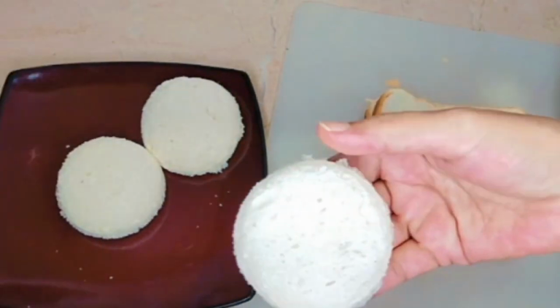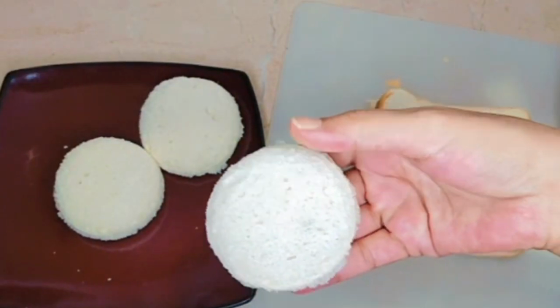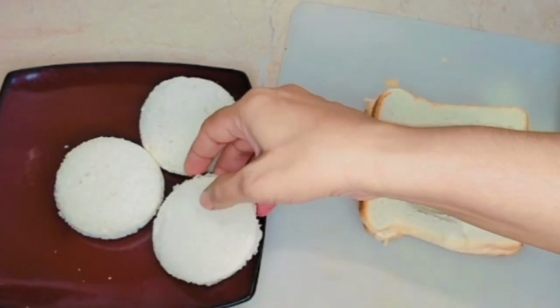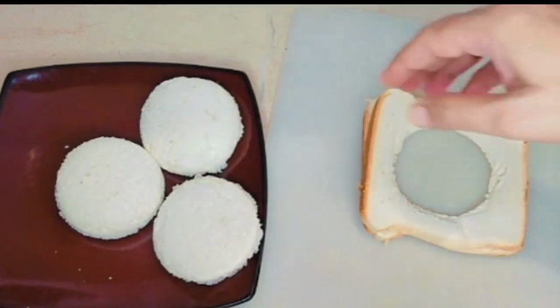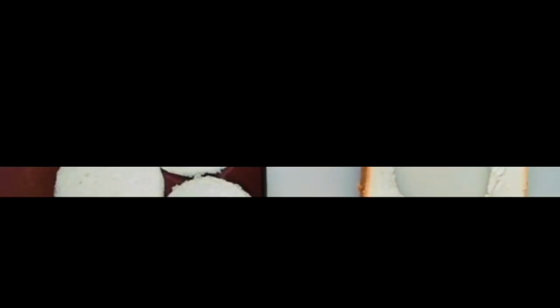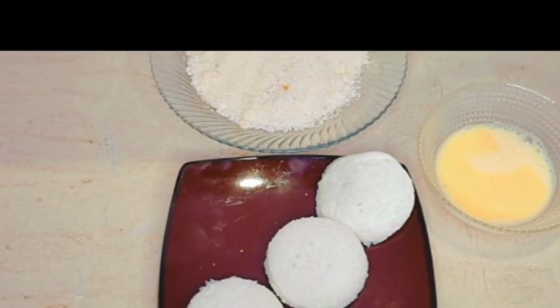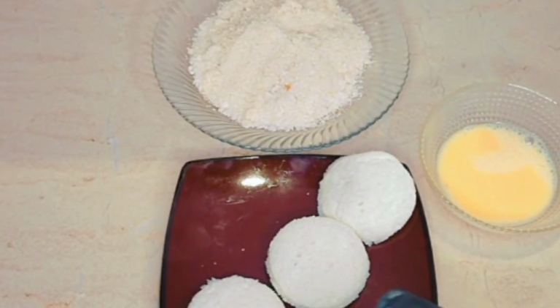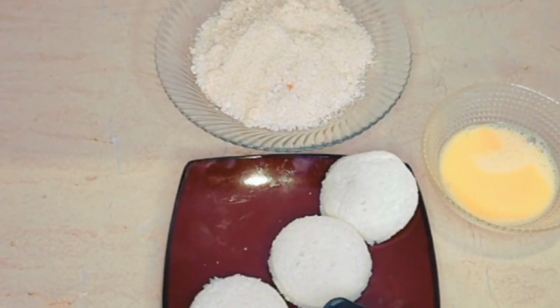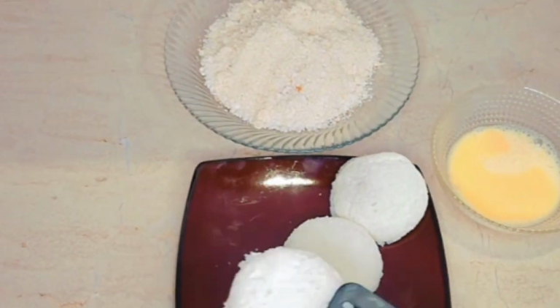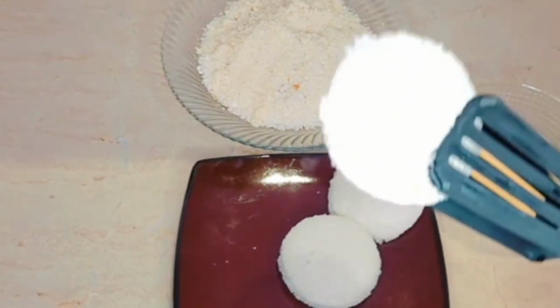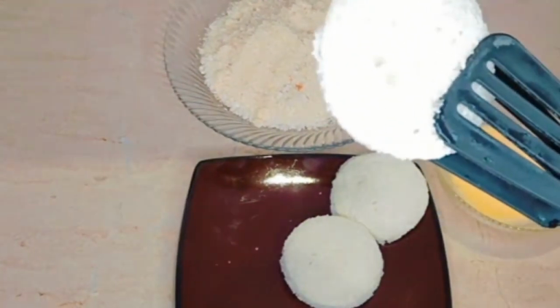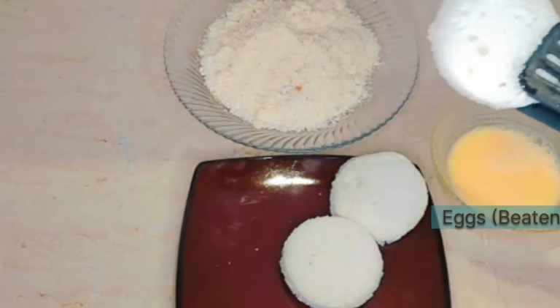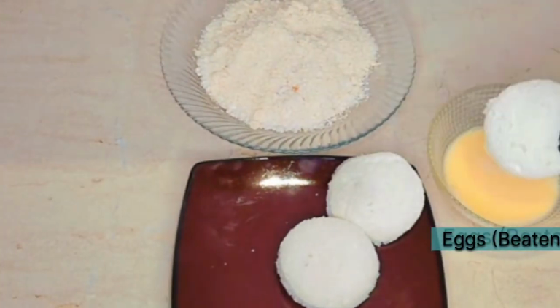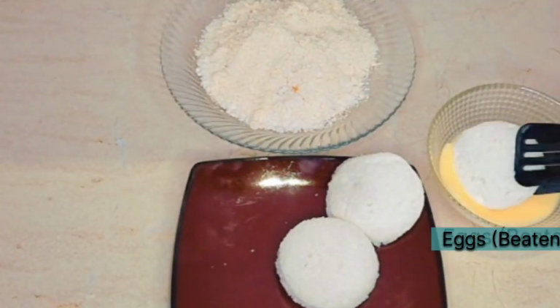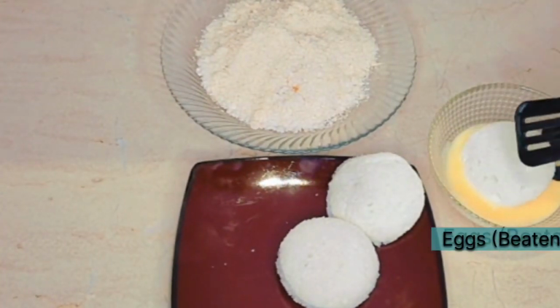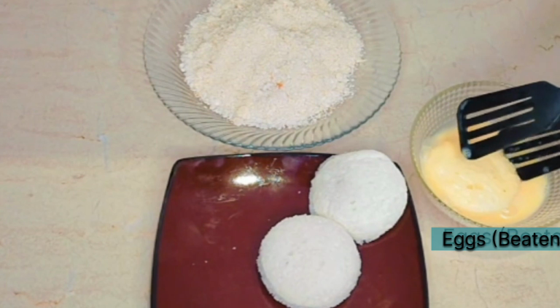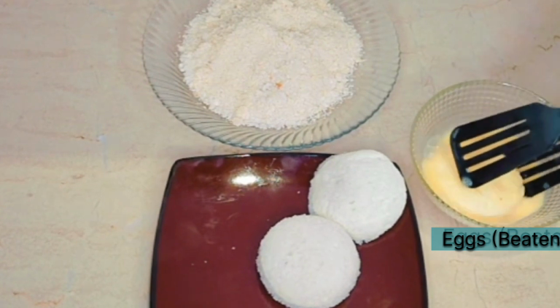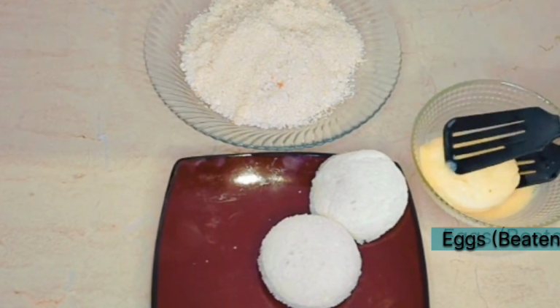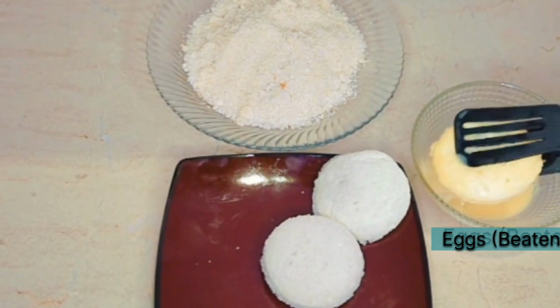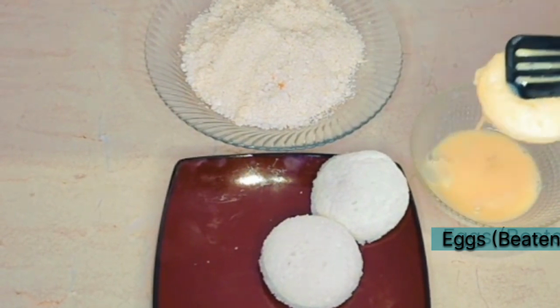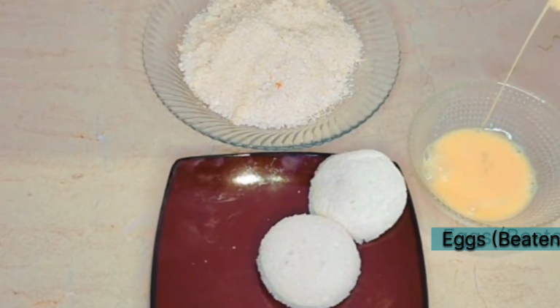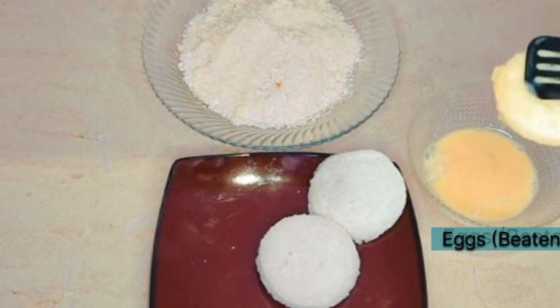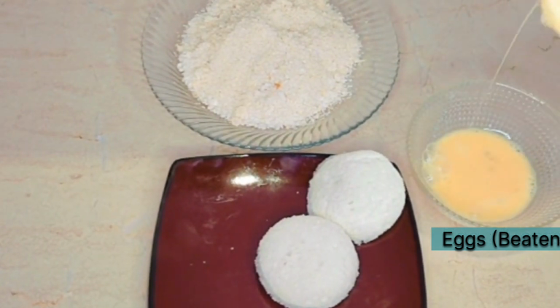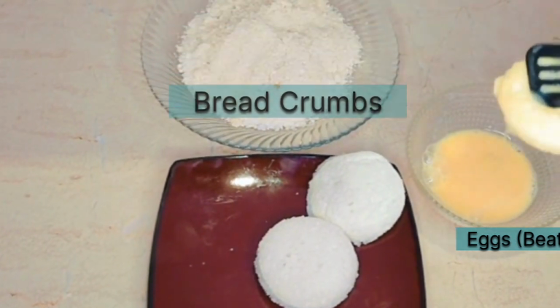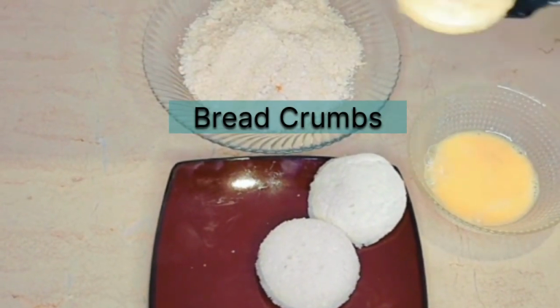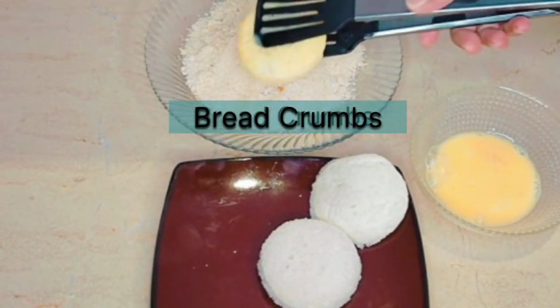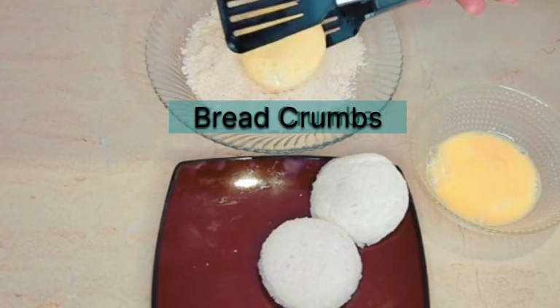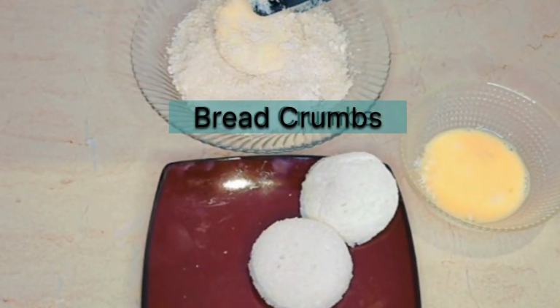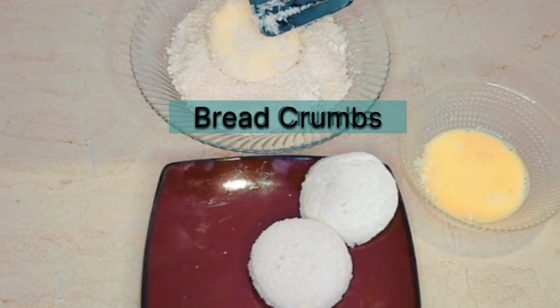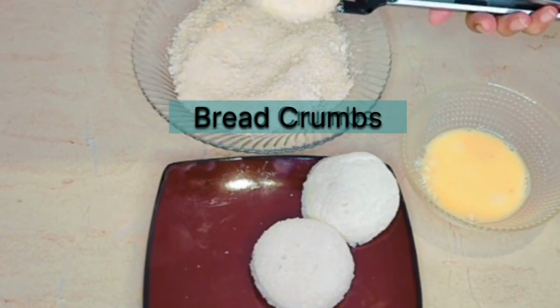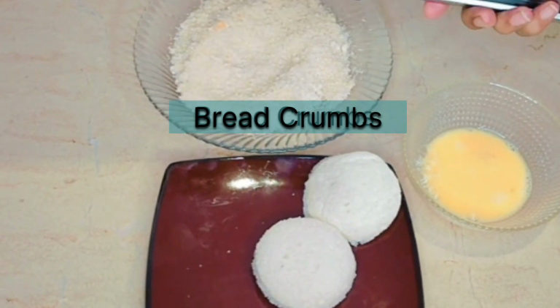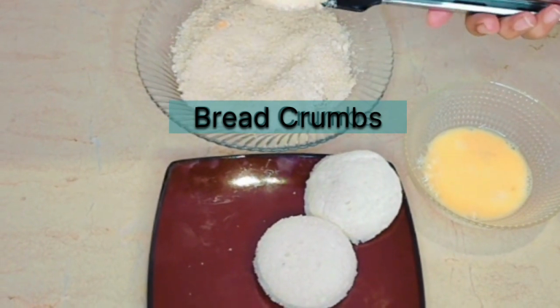We will get all the bread ready. Now we have the chocolate bread ready. We will take the chocolate bread and dip it in egg. After dipping it in egg, we will coat it with breadcrumbs.